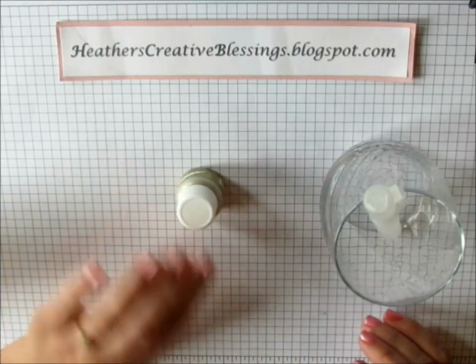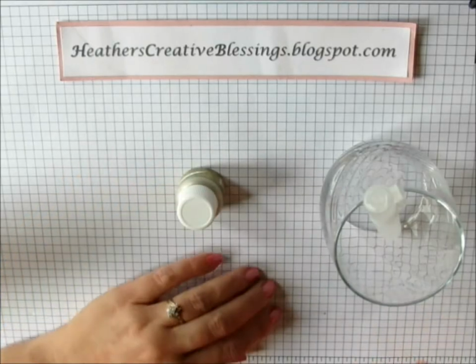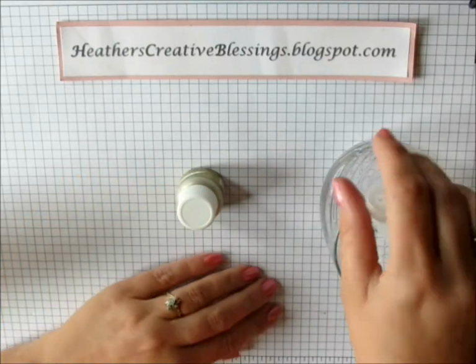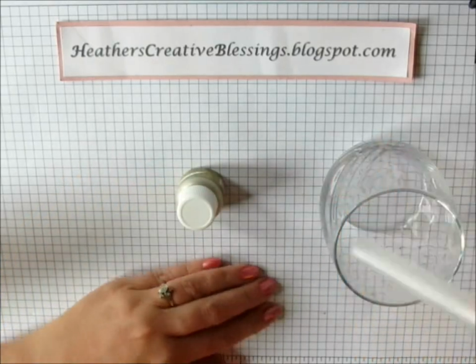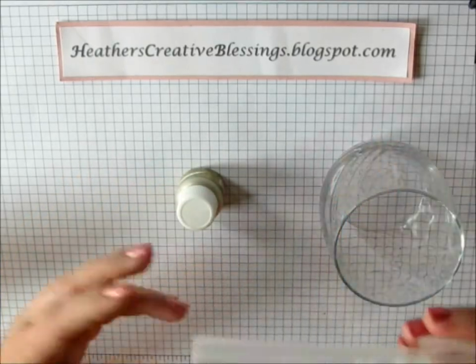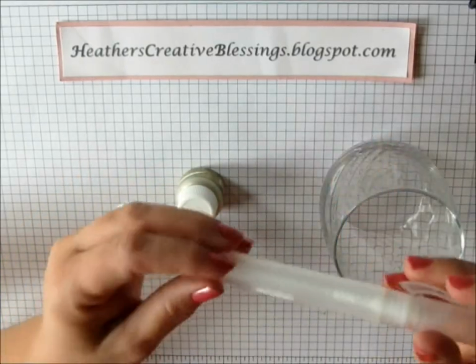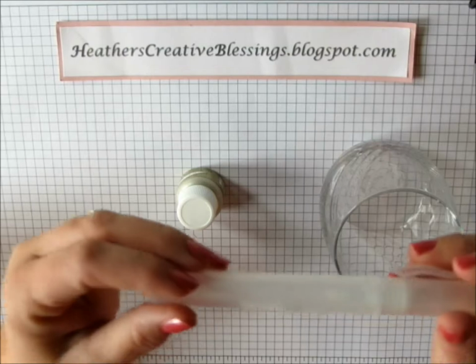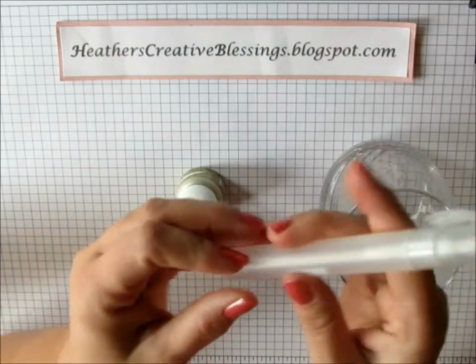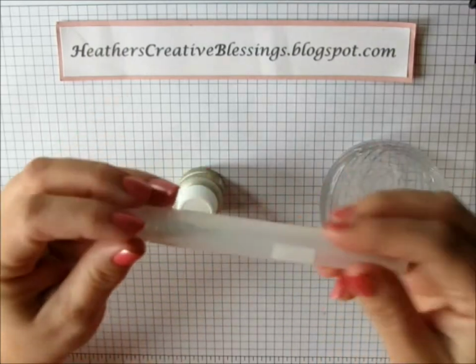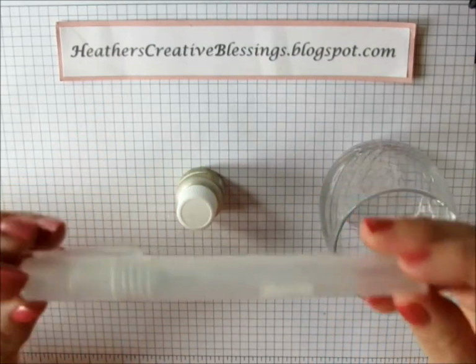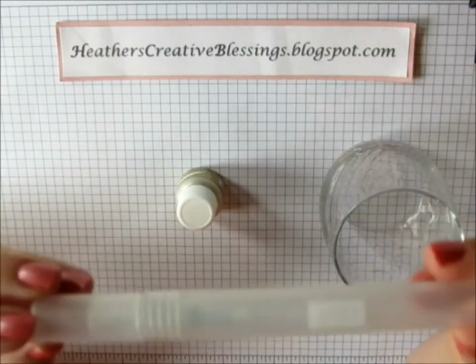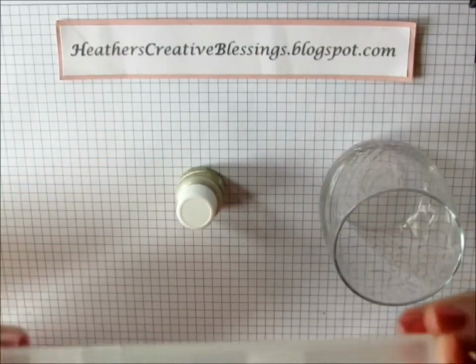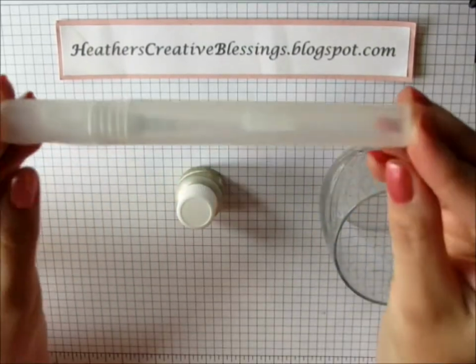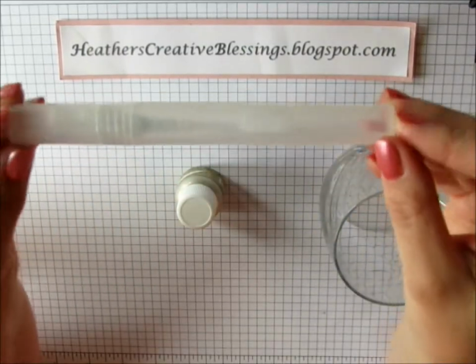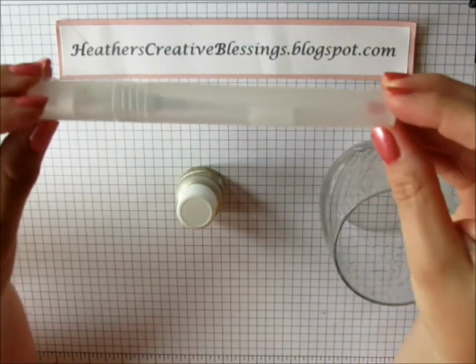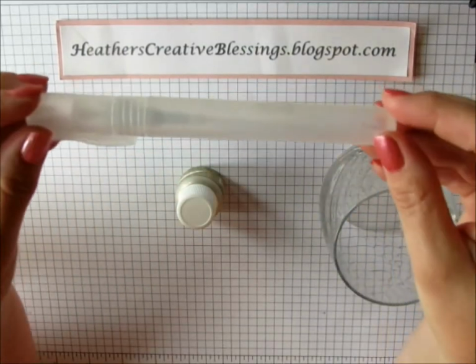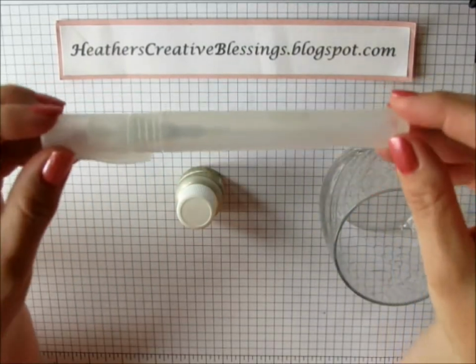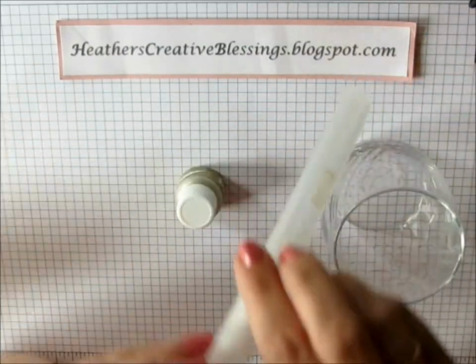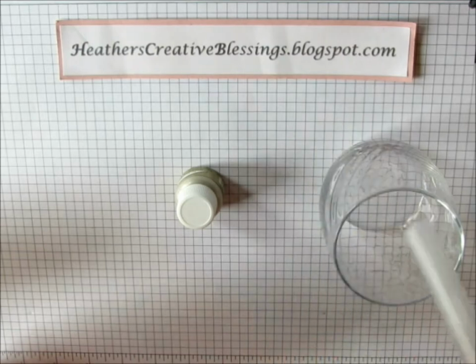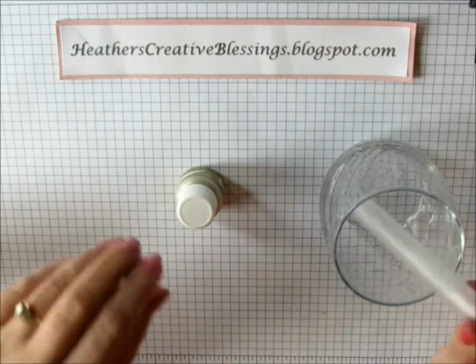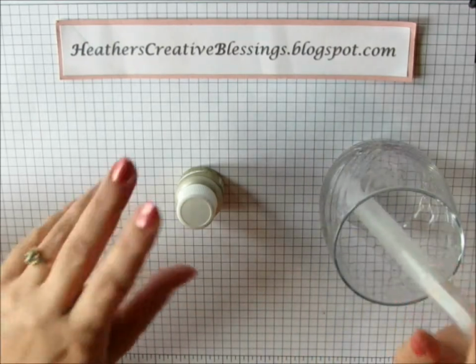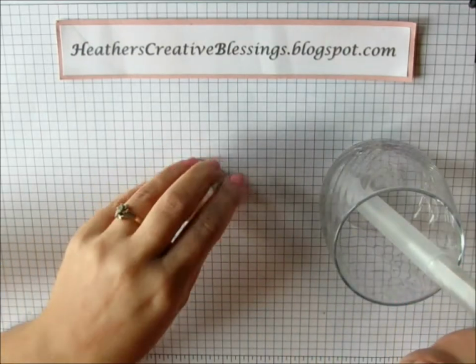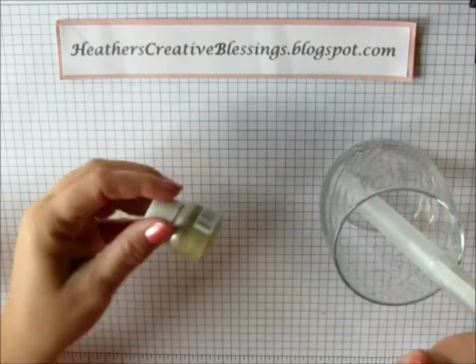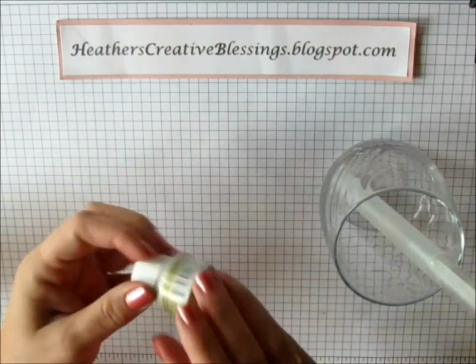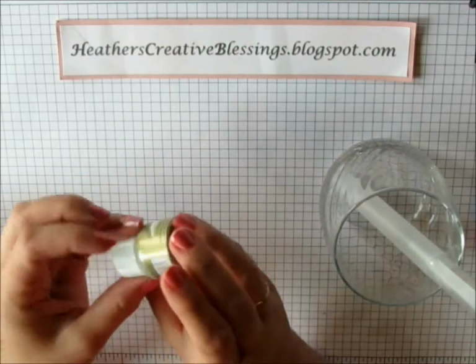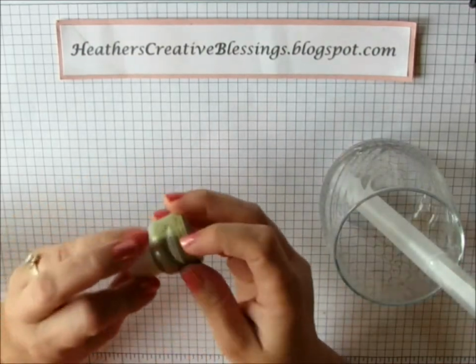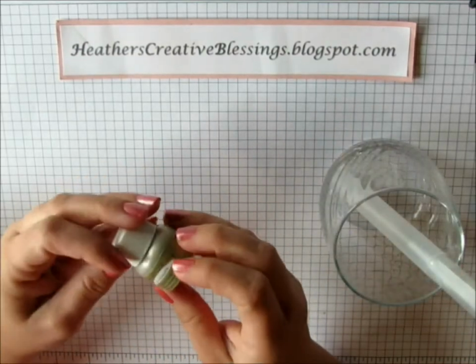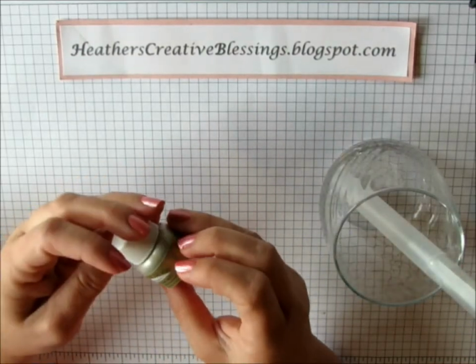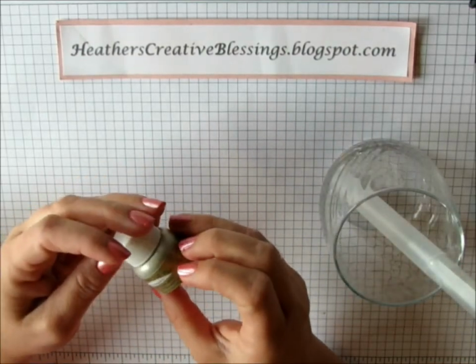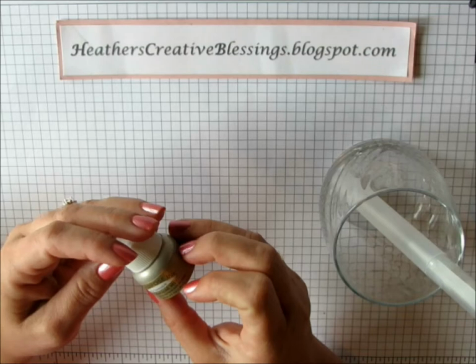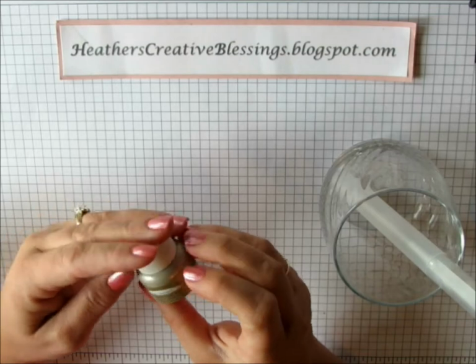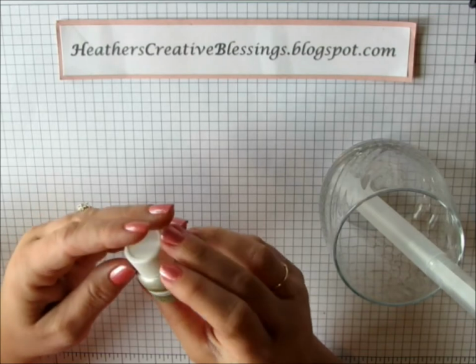Hello my creative friends! Stampin' Up! just recently came out with these spritzer tools. They come two to a package and I'm going to make my own Shimmer Glimmer Mist.